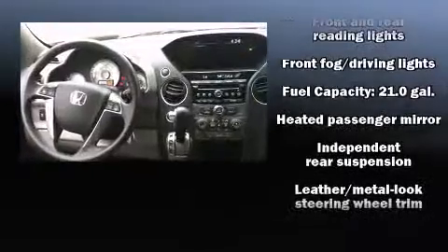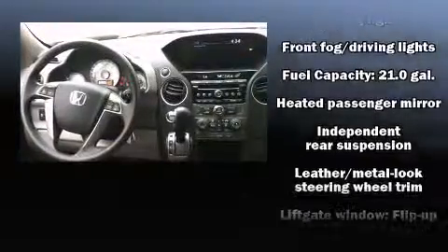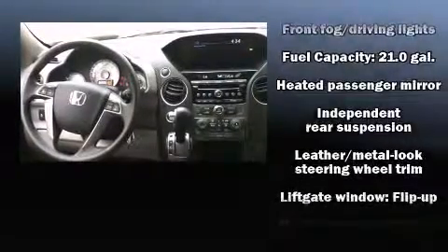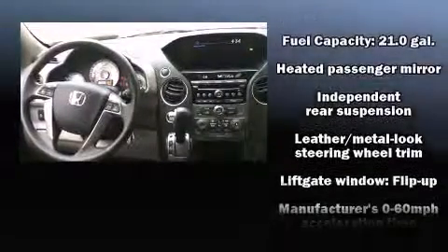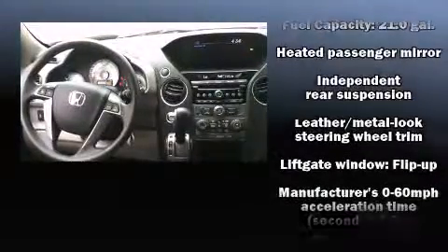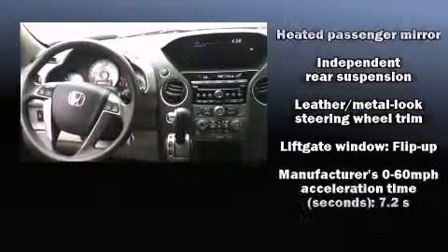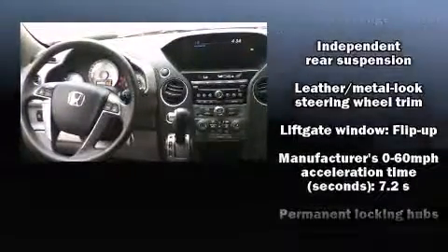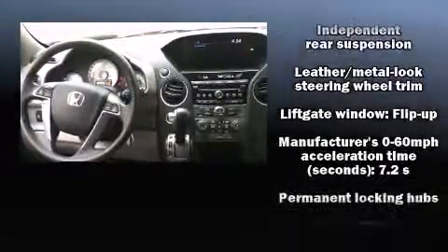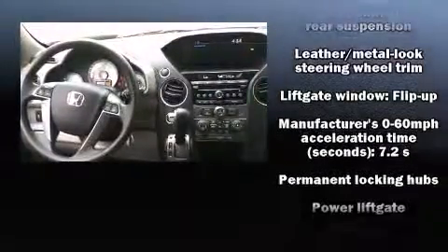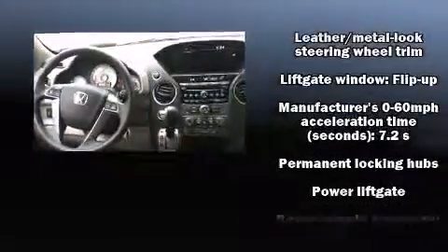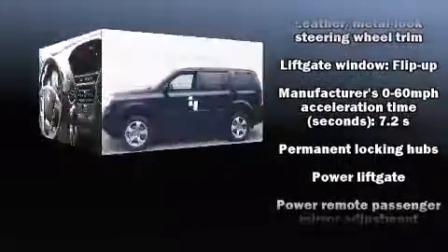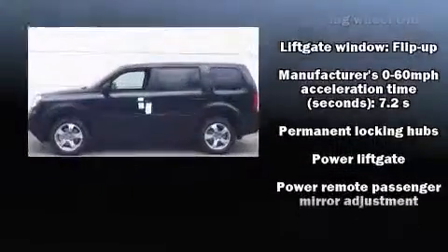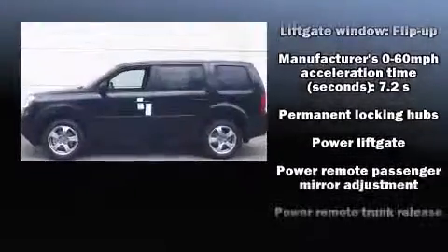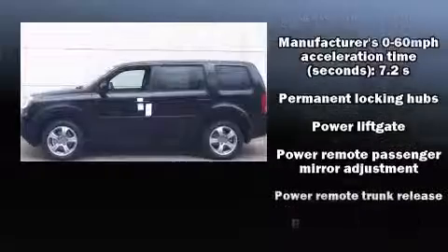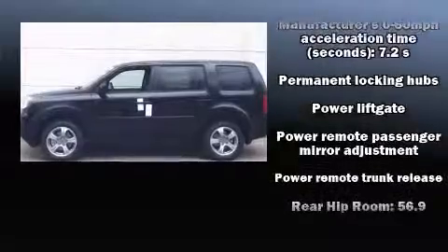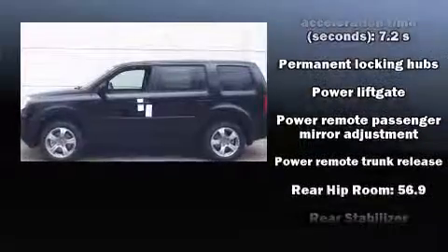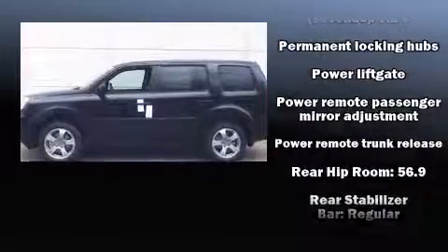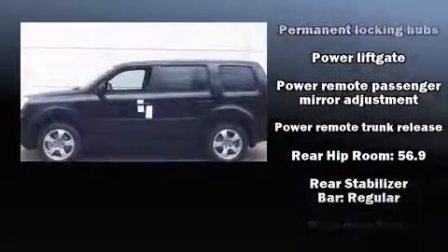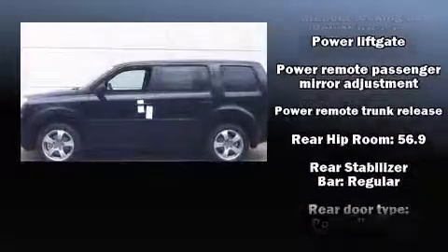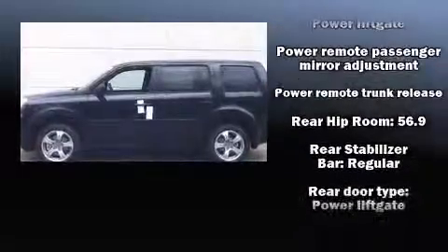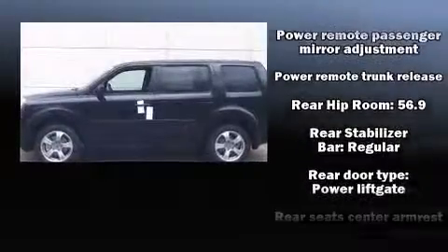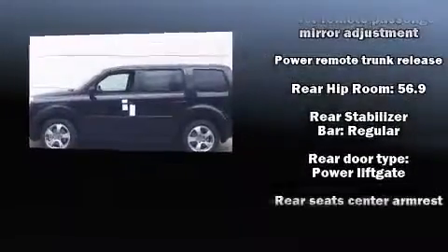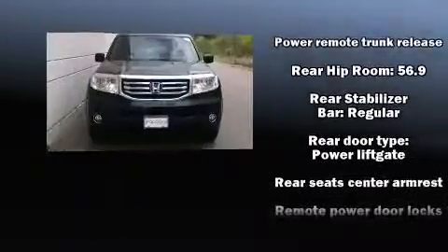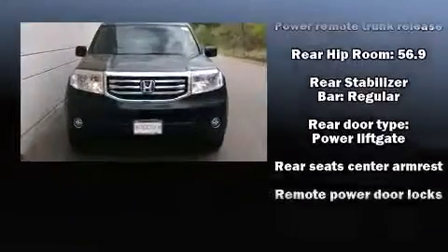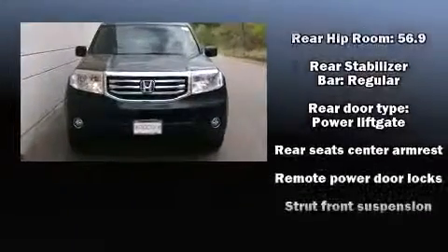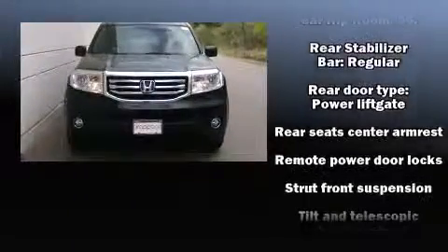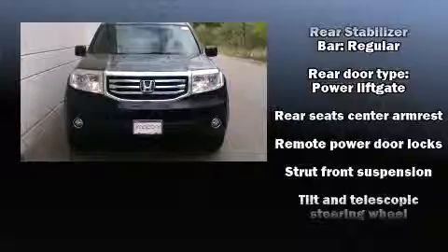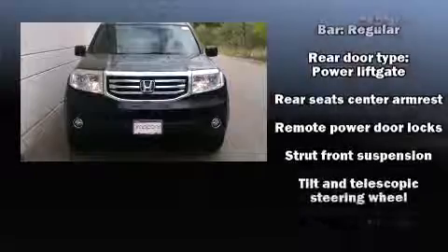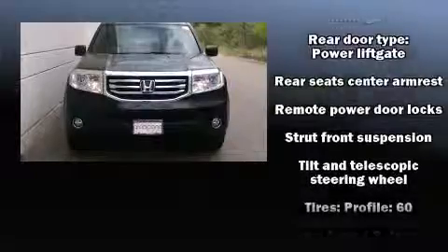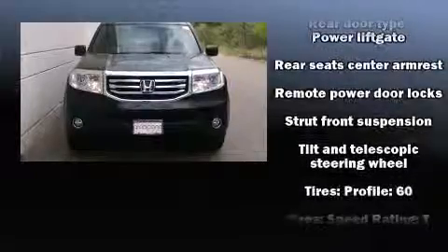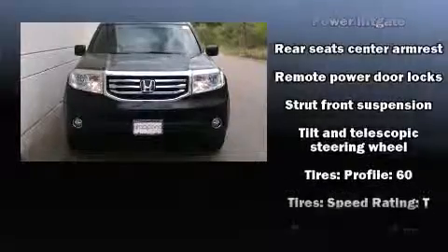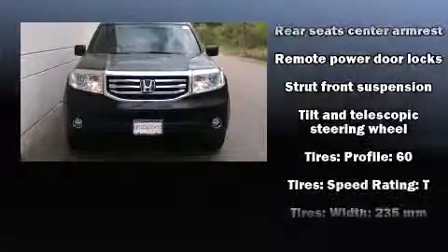Honda also prioritized safety and security with features such as head curtain airbags, front and side impact airbags, a security system, and four-wheel disc brakes with ABS.